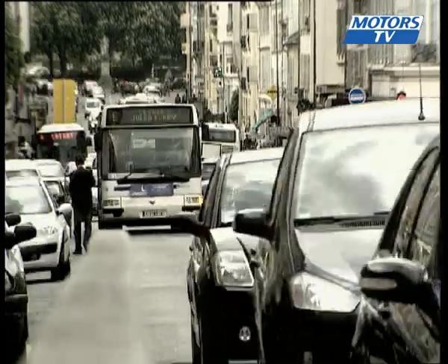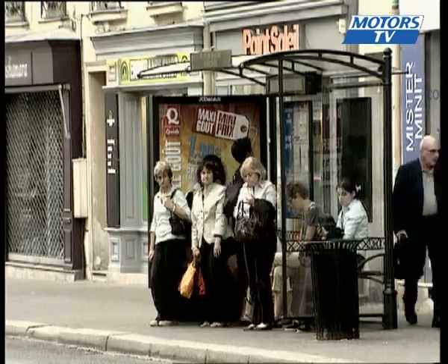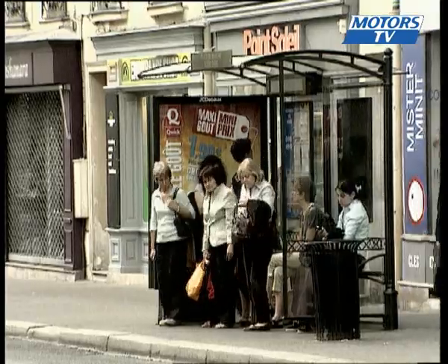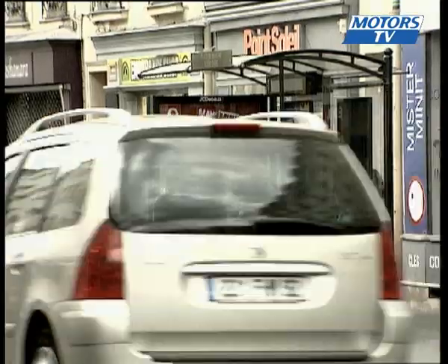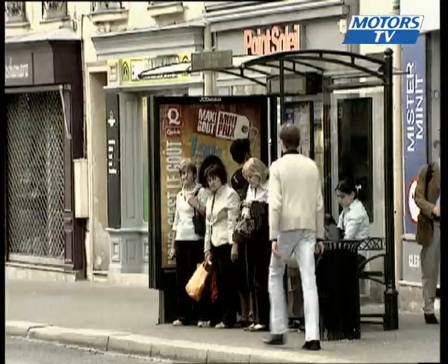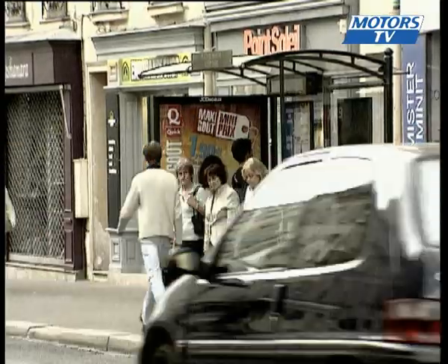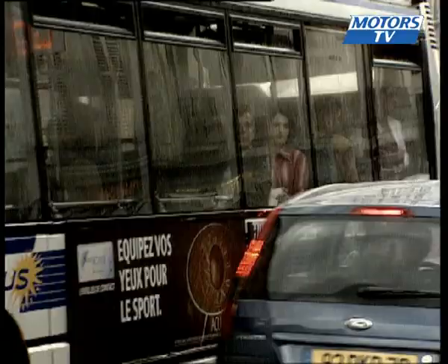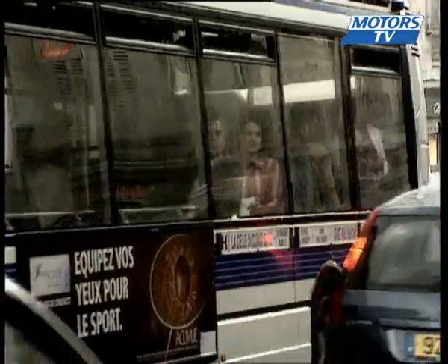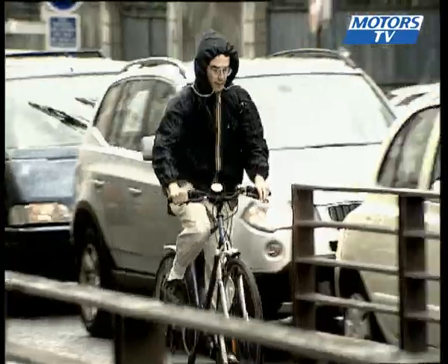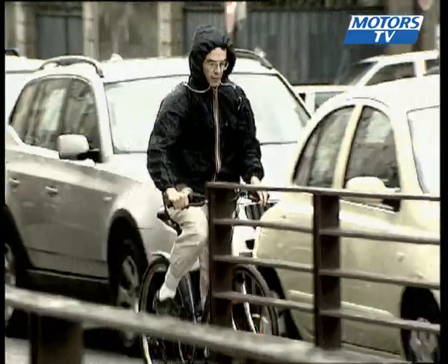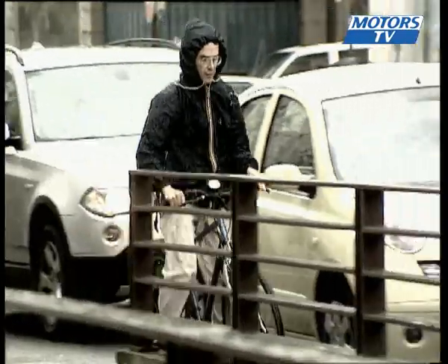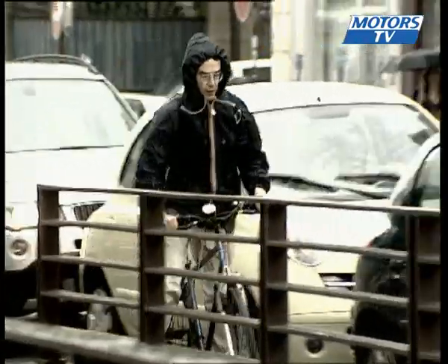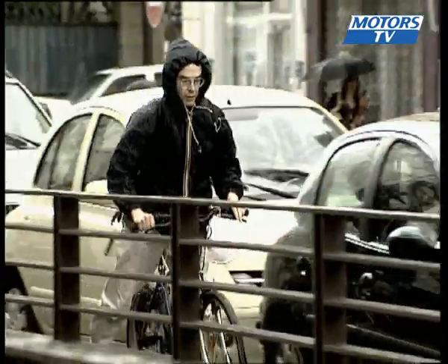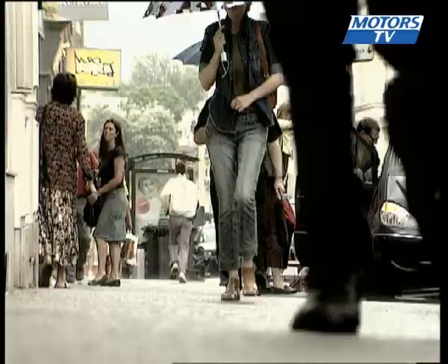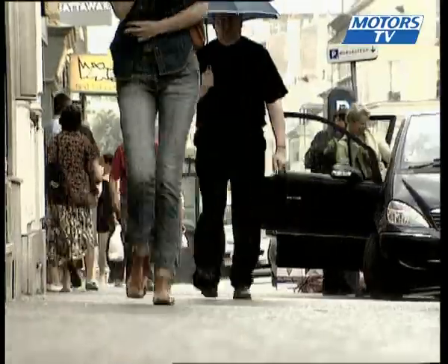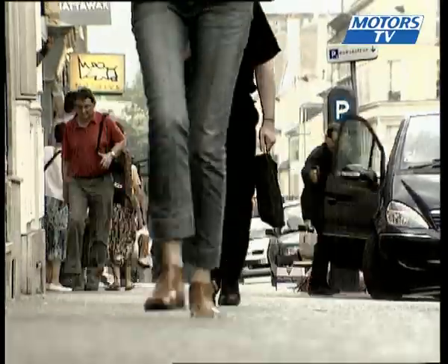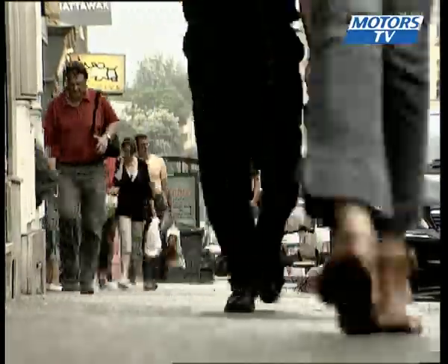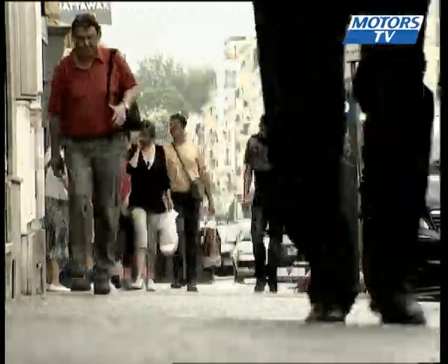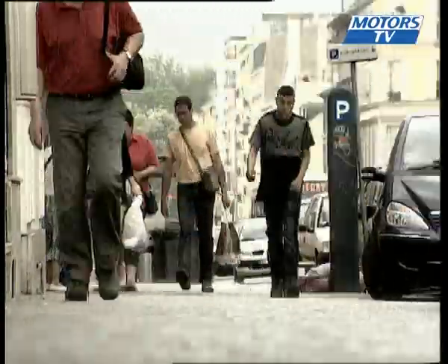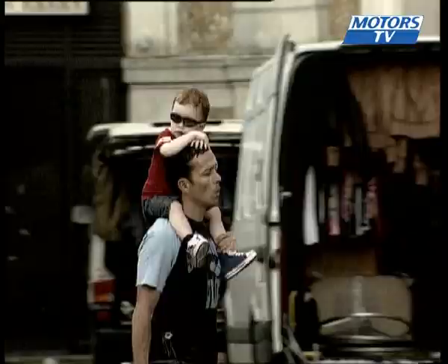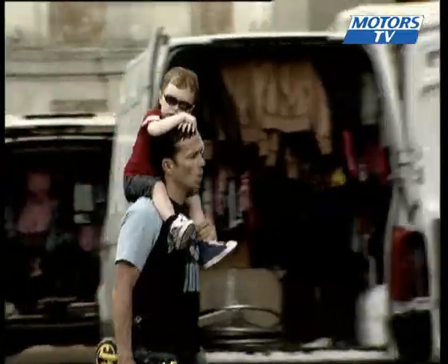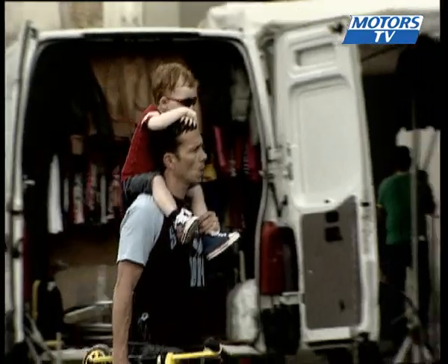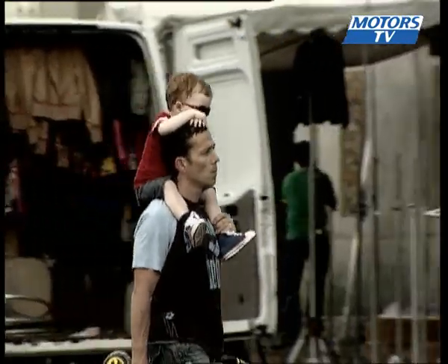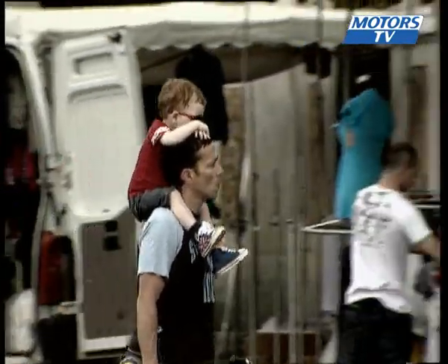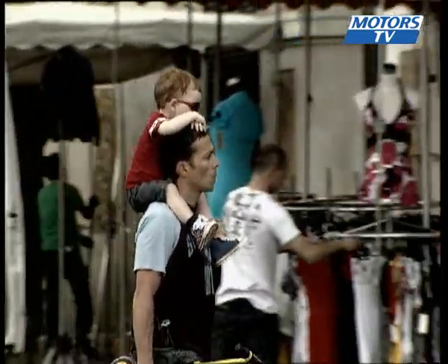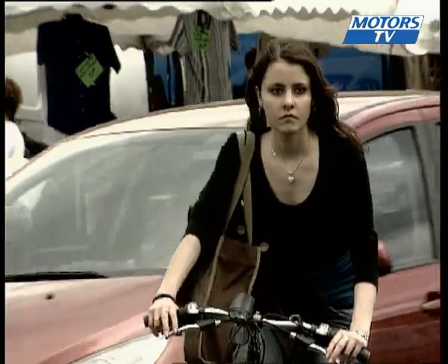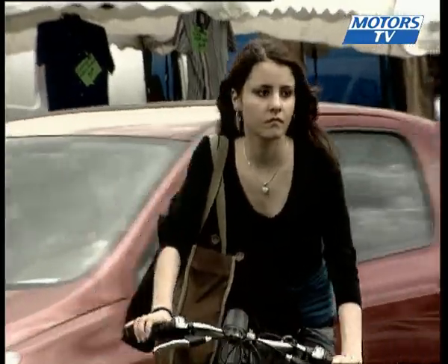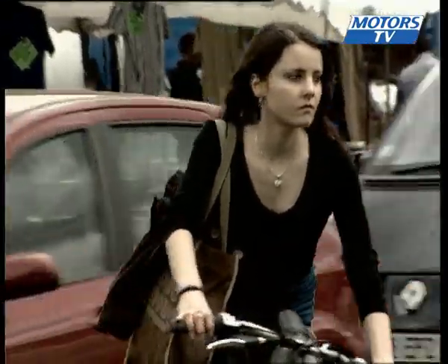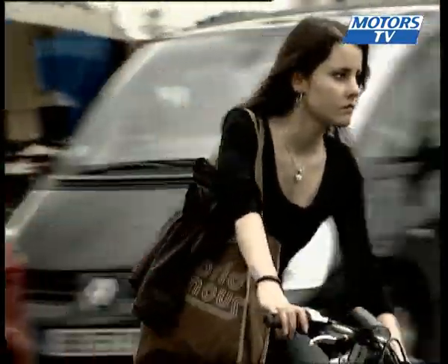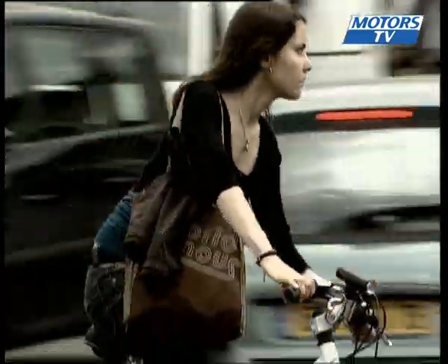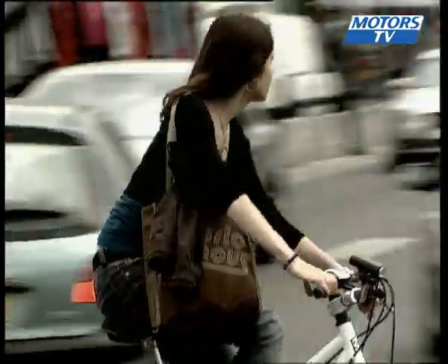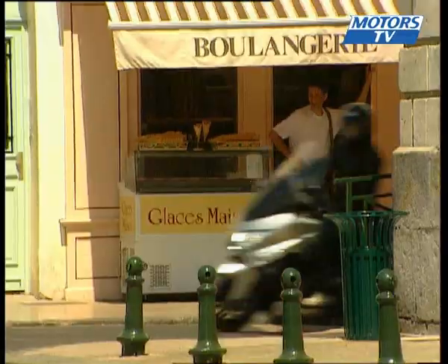Sometimes traffic jams are unavoidable. Some opt to sit them out, while for others a bike might seem the best idea. Some might walk, but for others that's not an option. Yamaha's alternative to all that is the new T-Max 500.